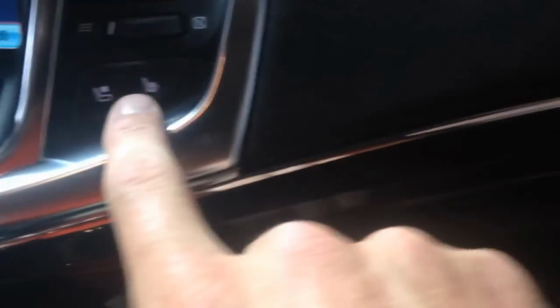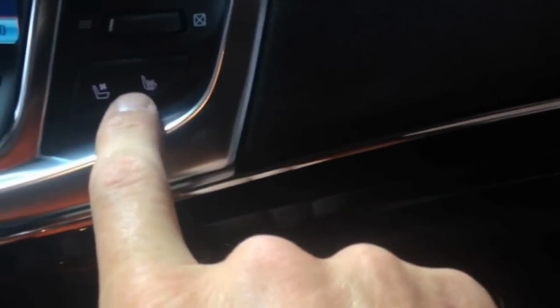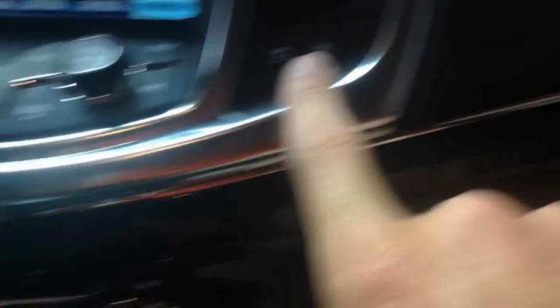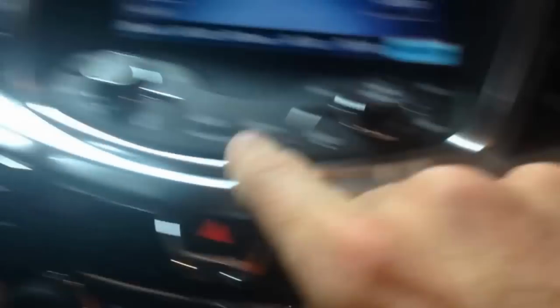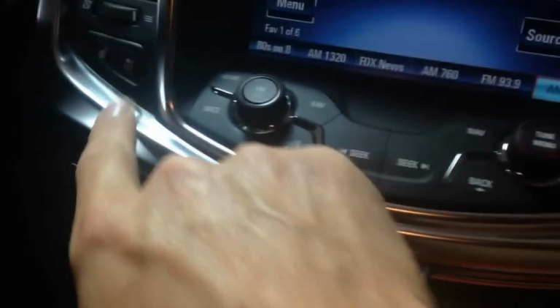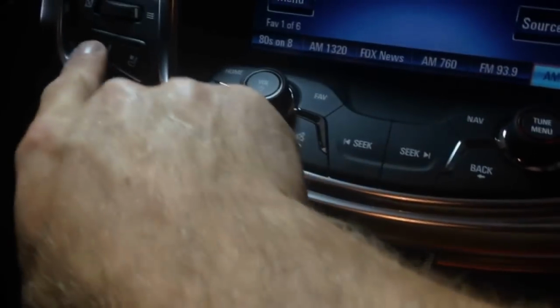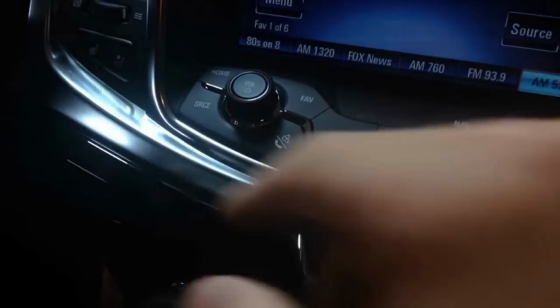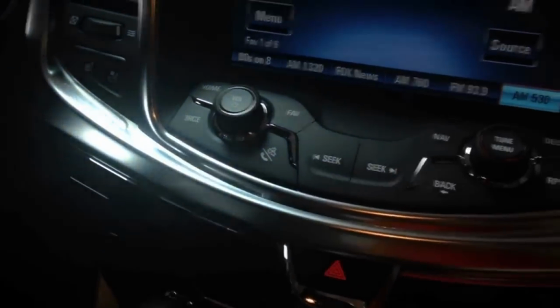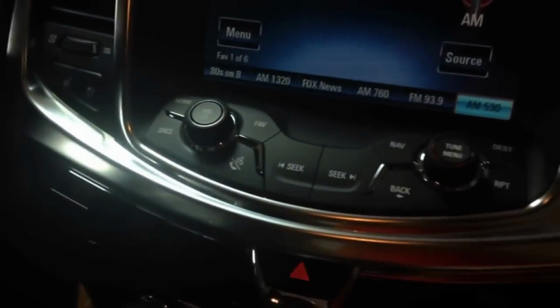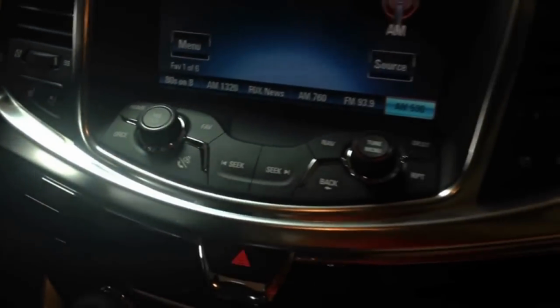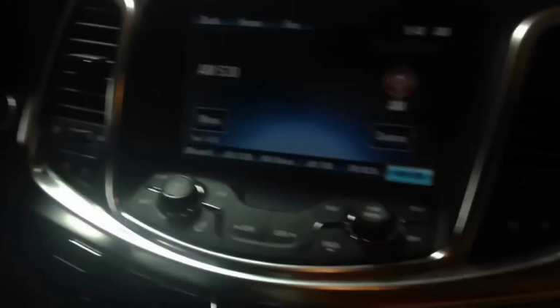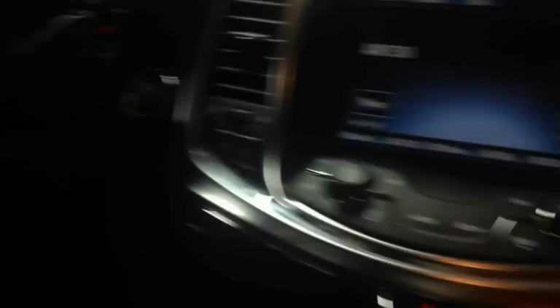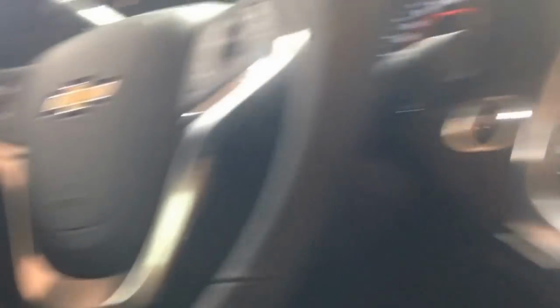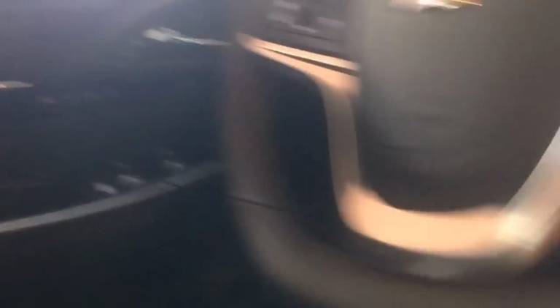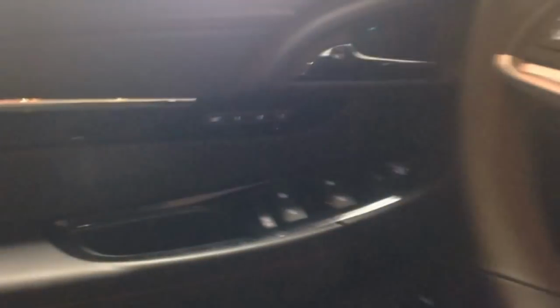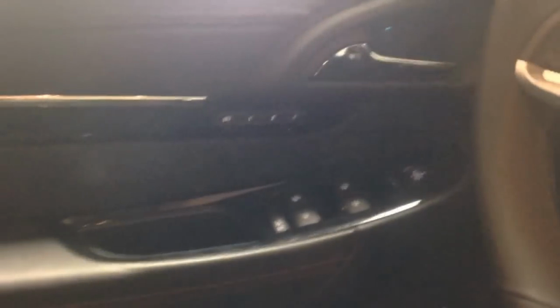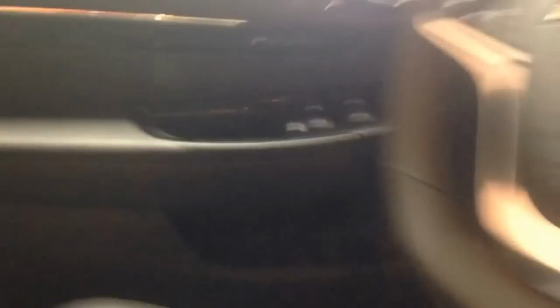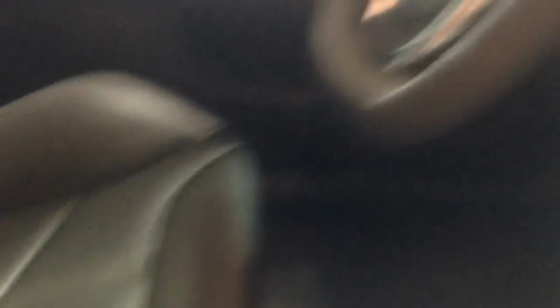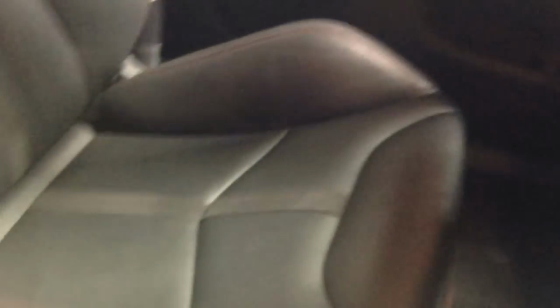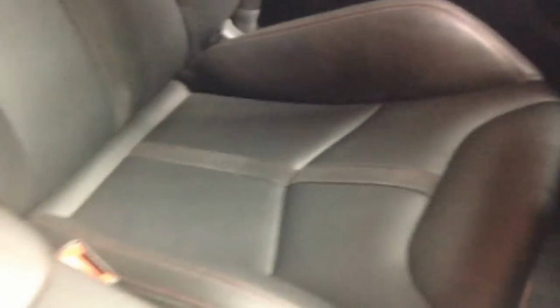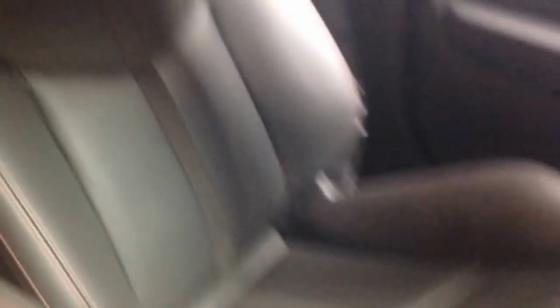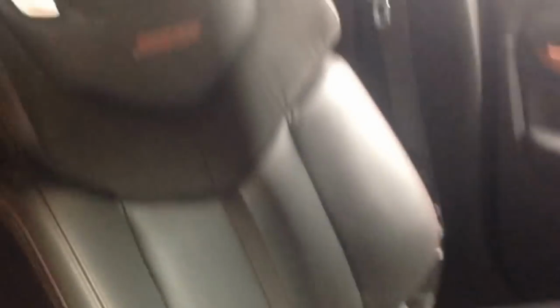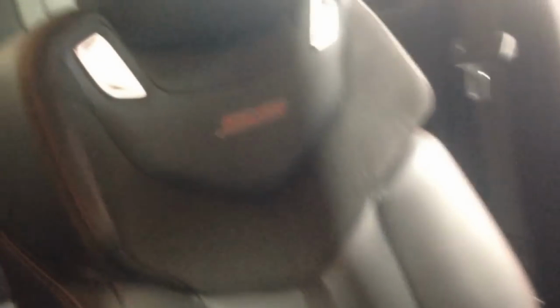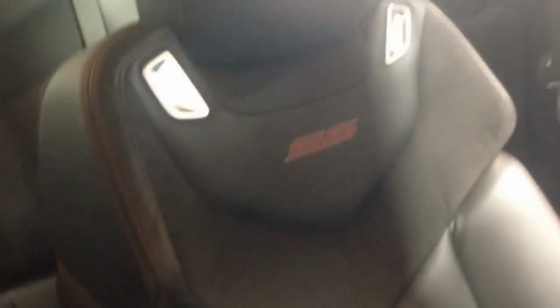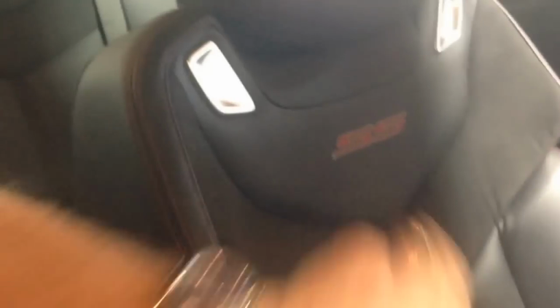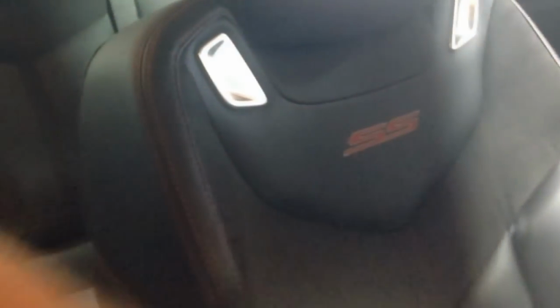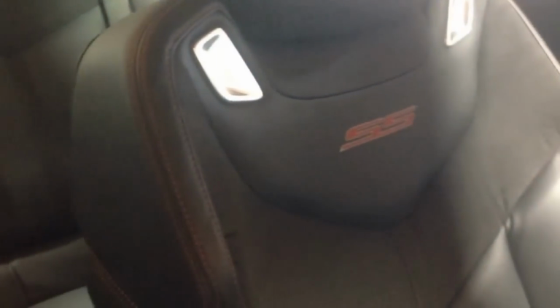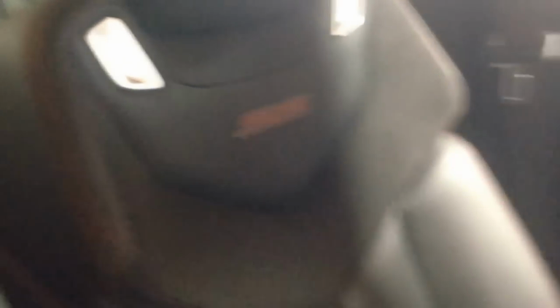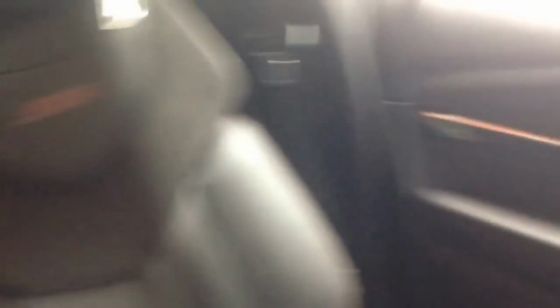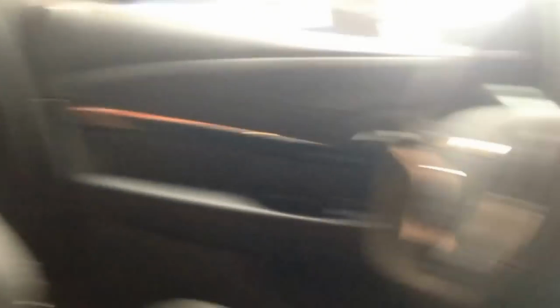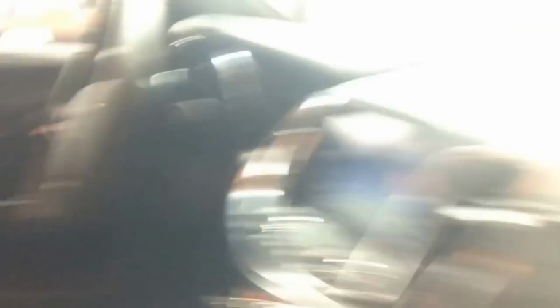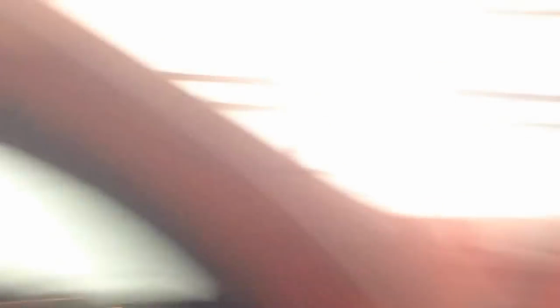Heat and air conditioned seats — absolutely fantastic. Memory seating, leather seats — absolutely great. Got the SS logo right there.